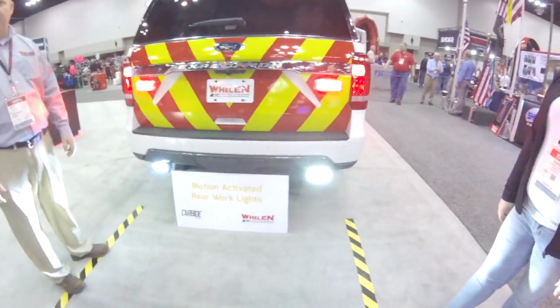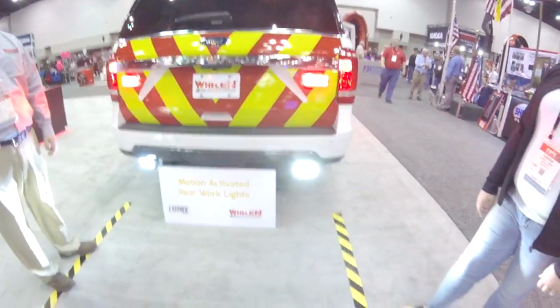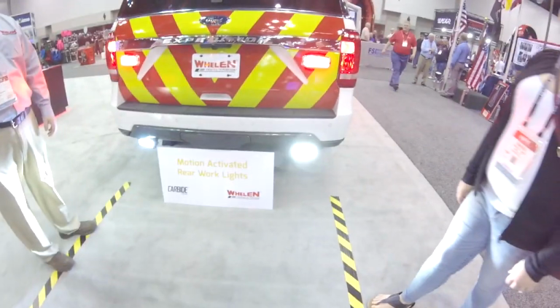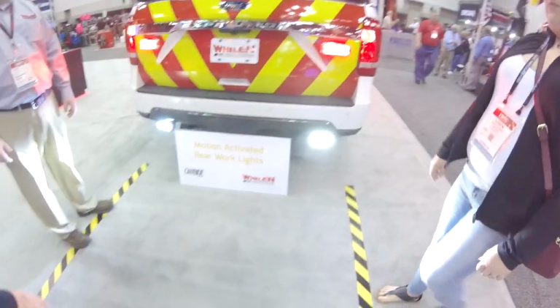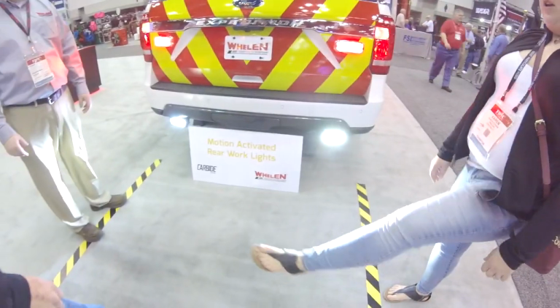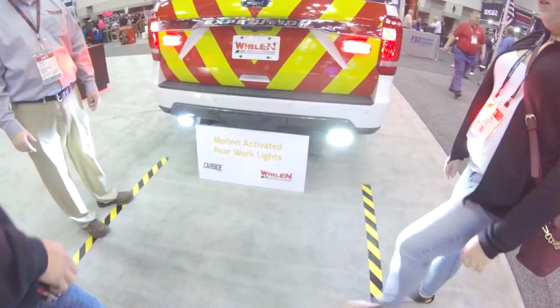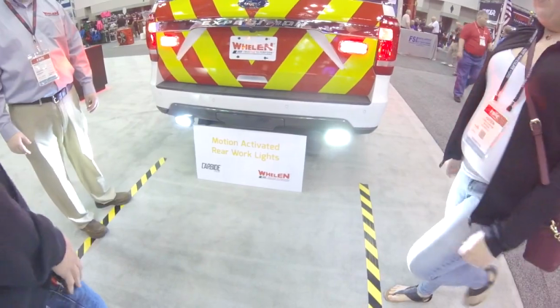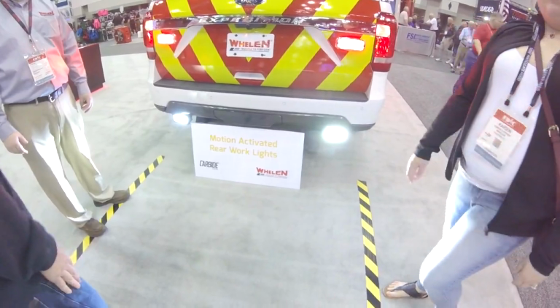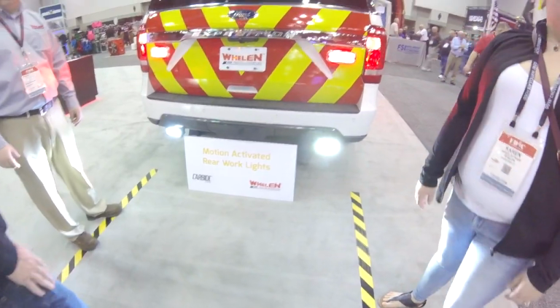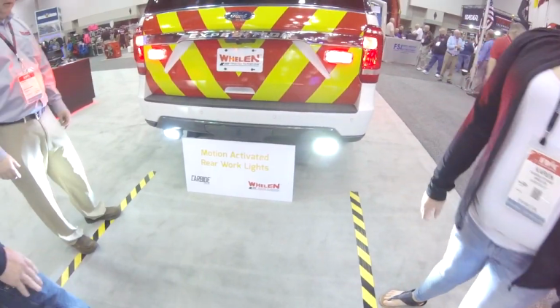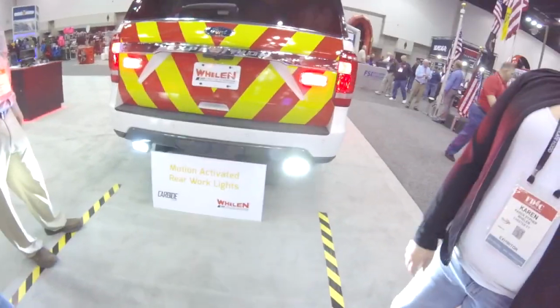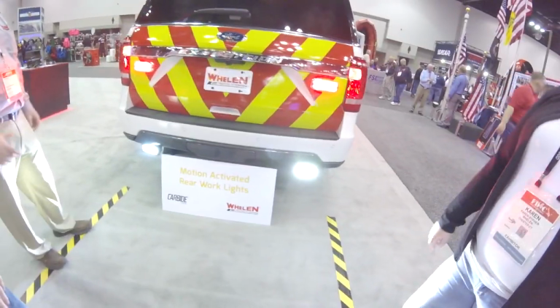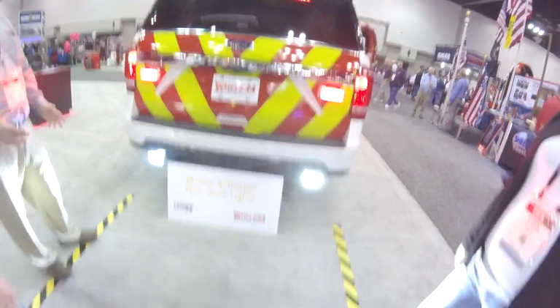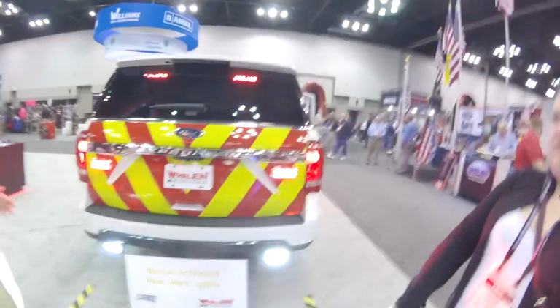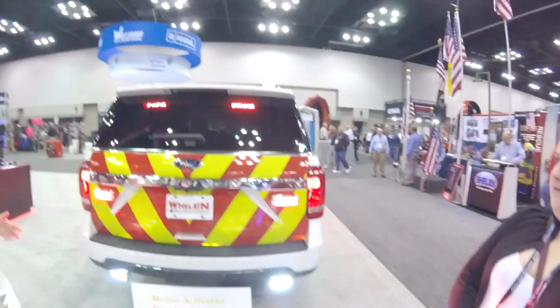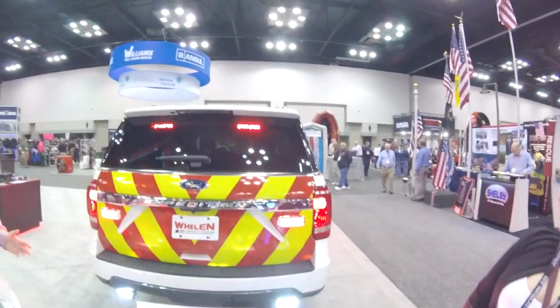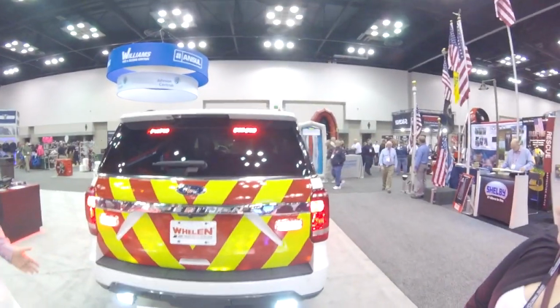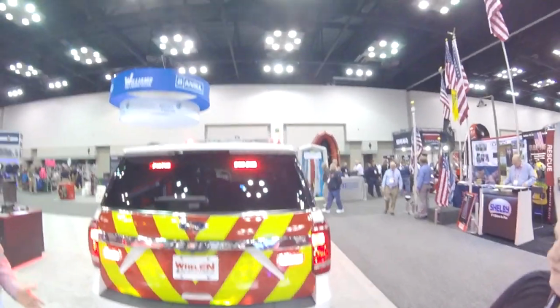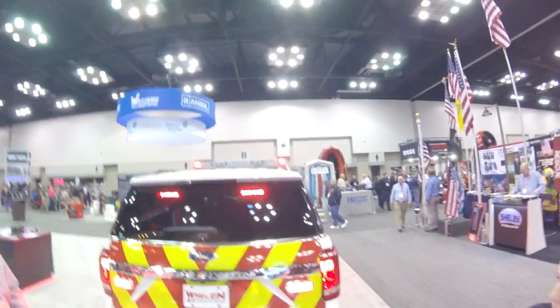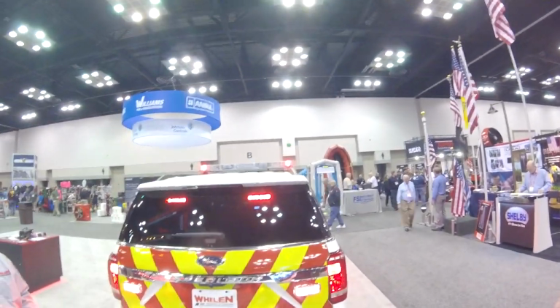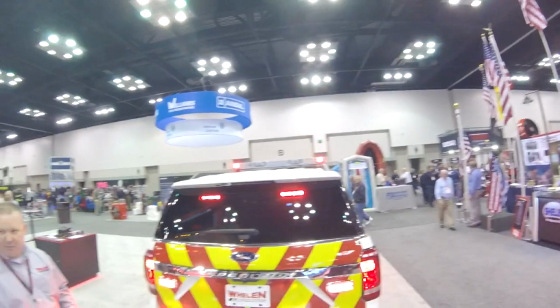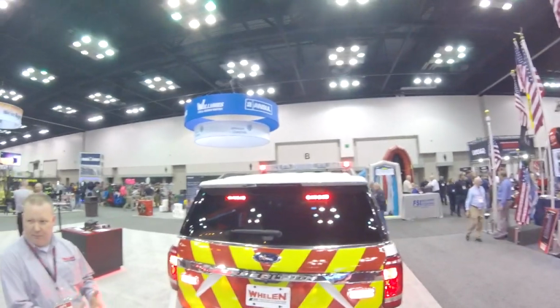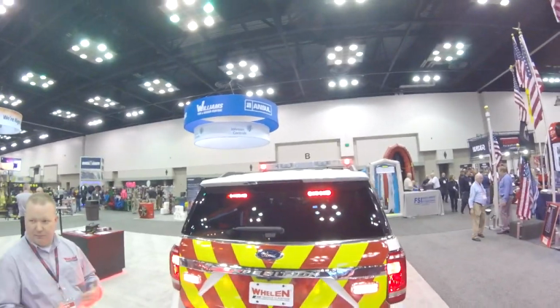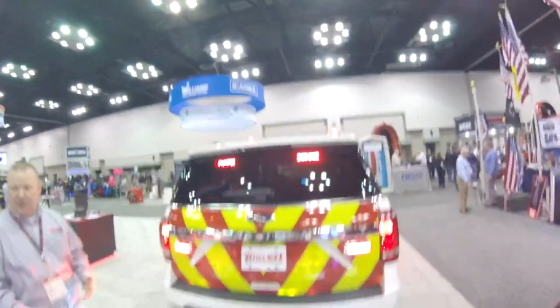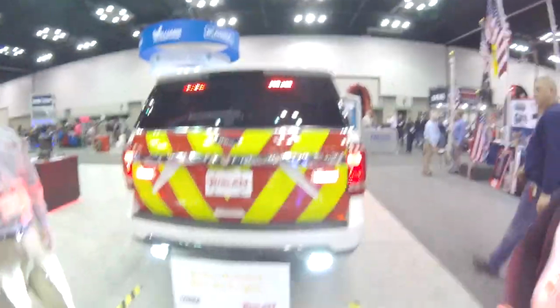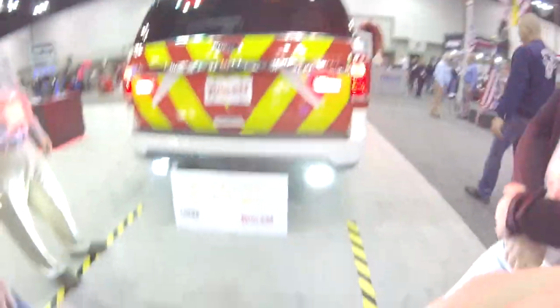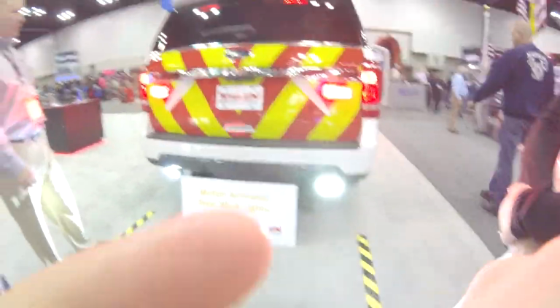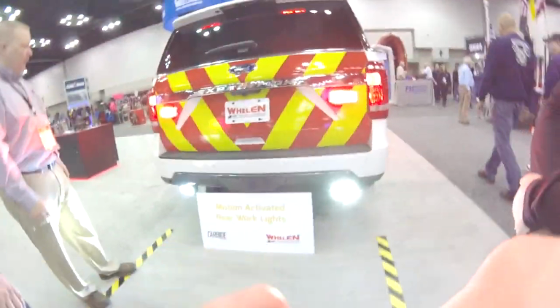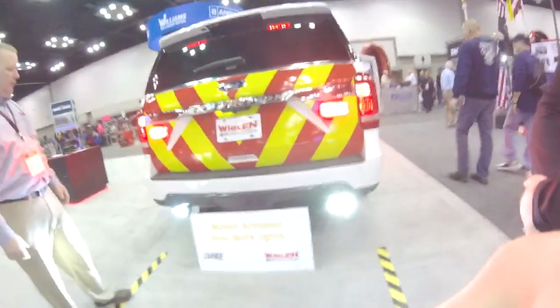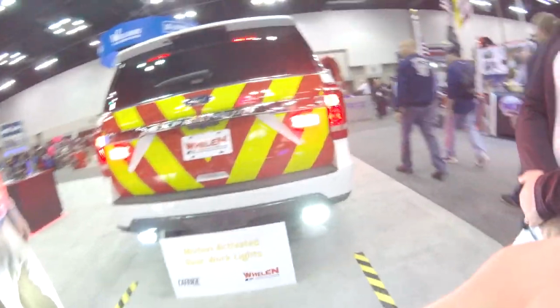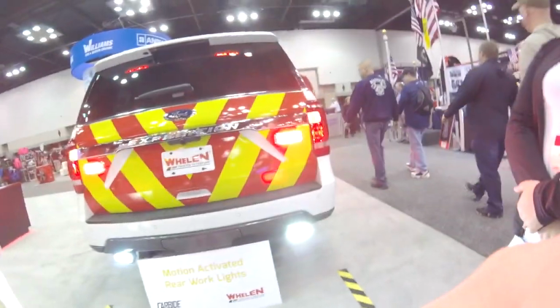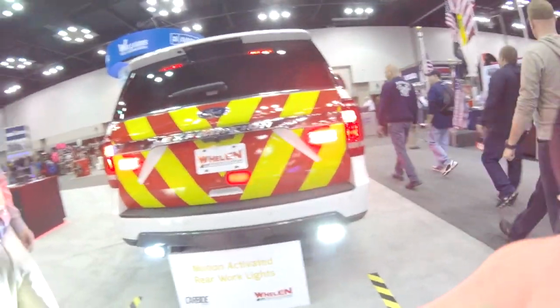That's really cool. That's quite a funny story.